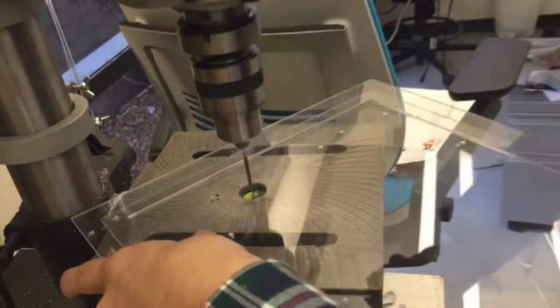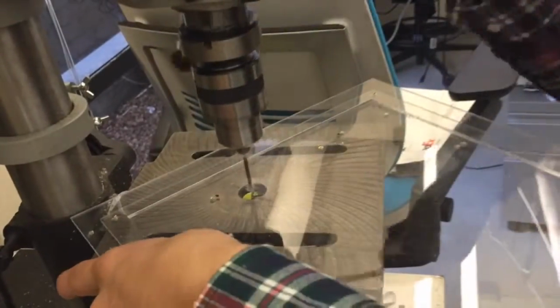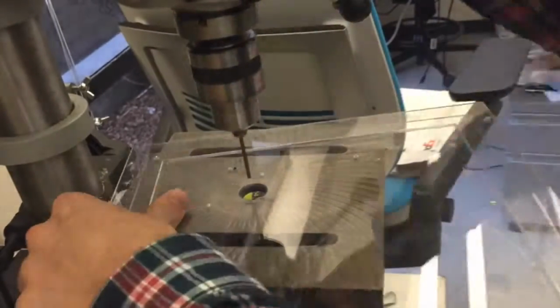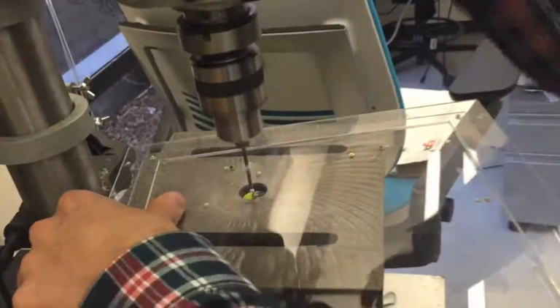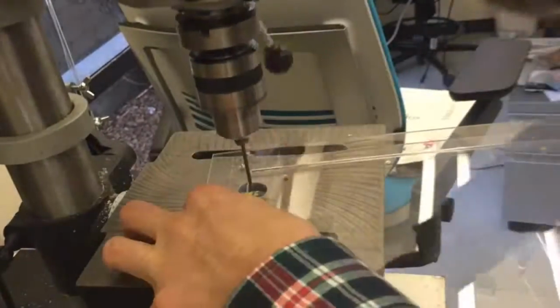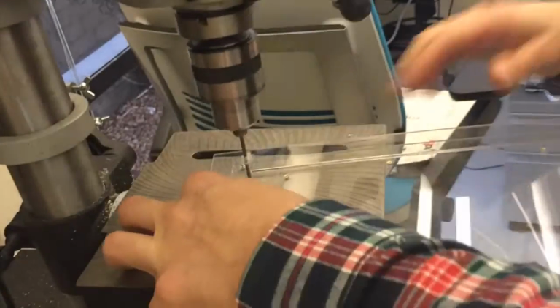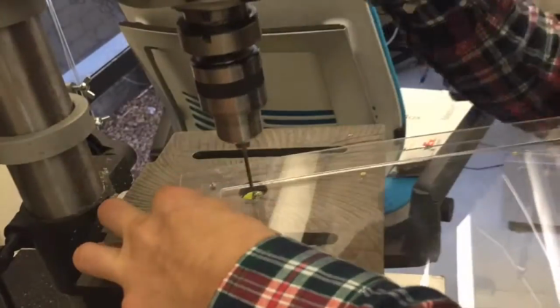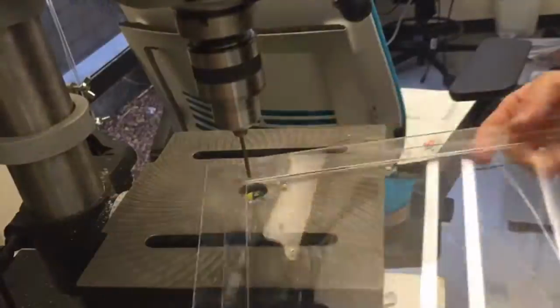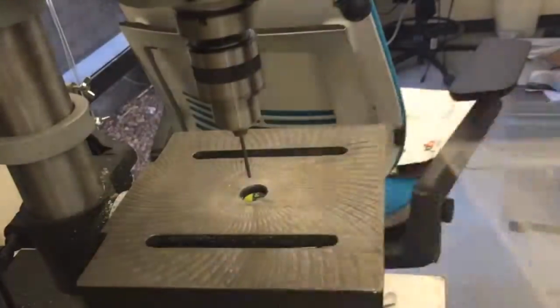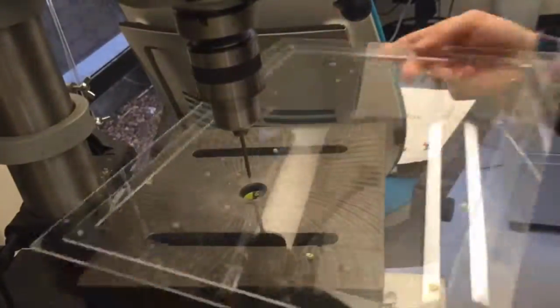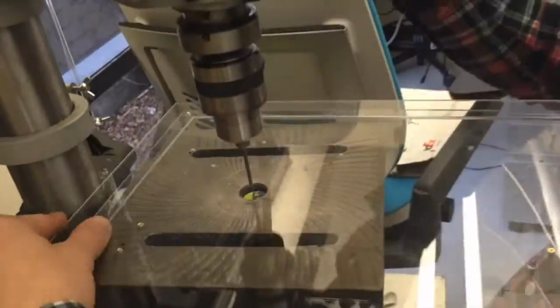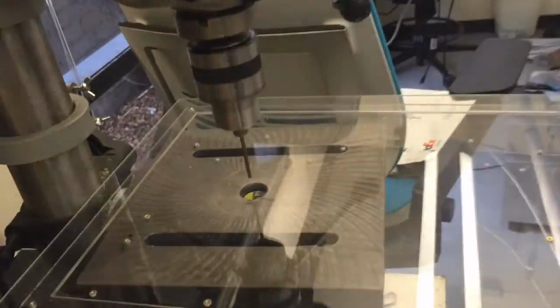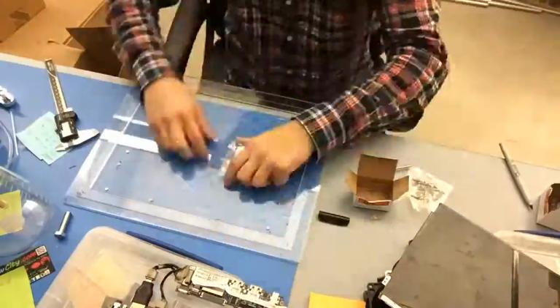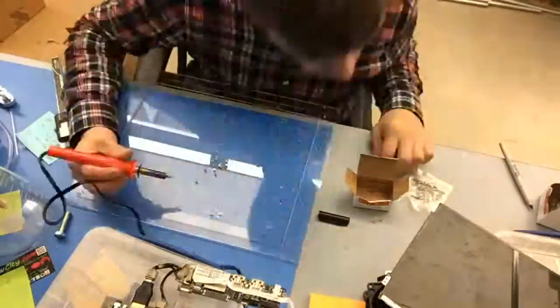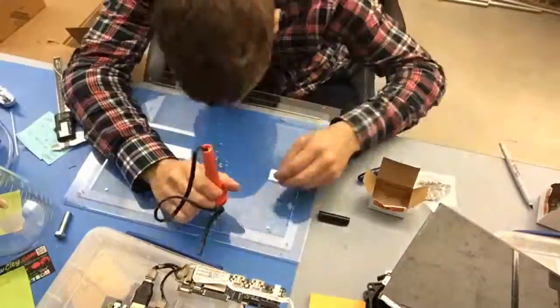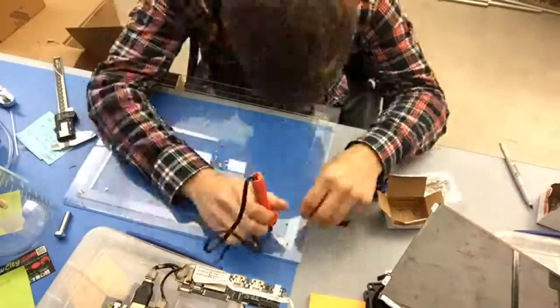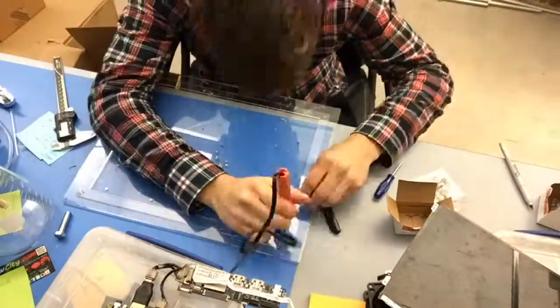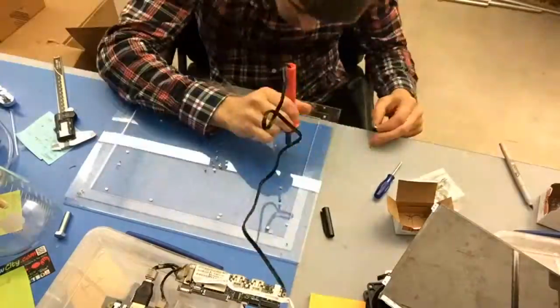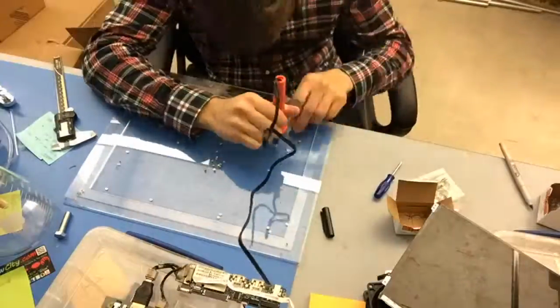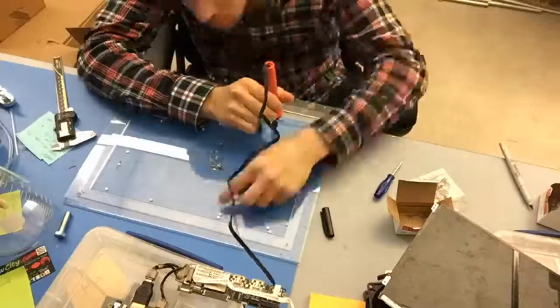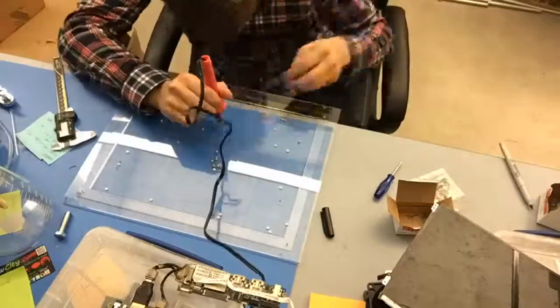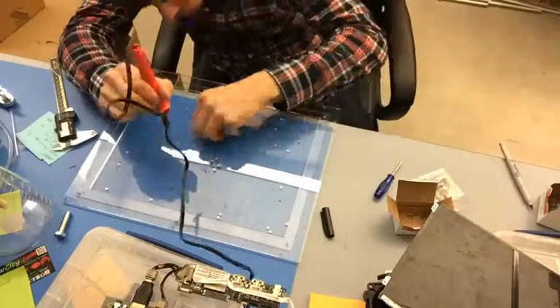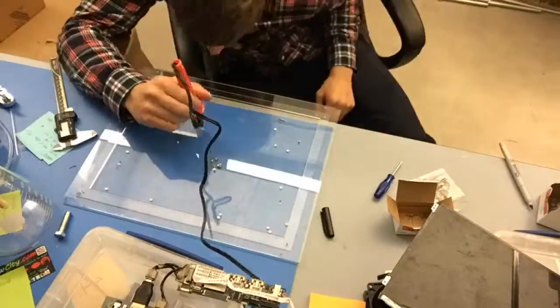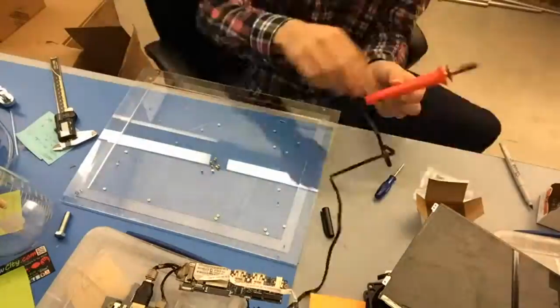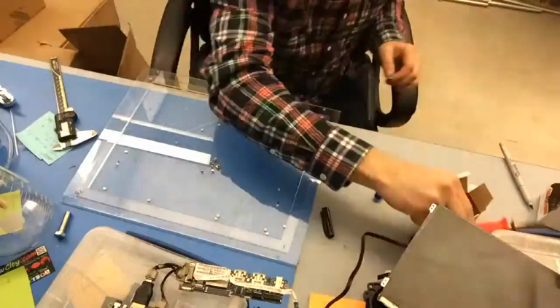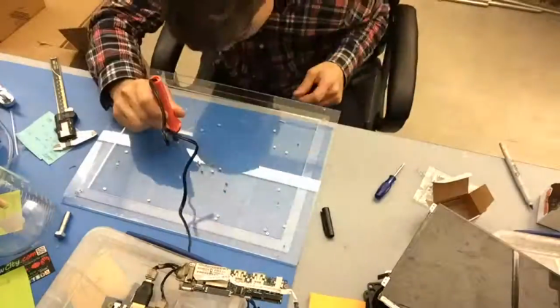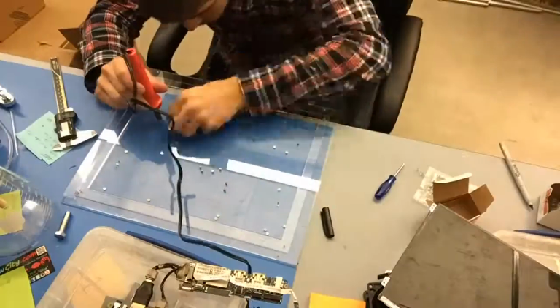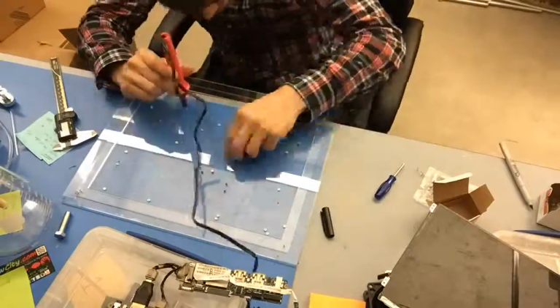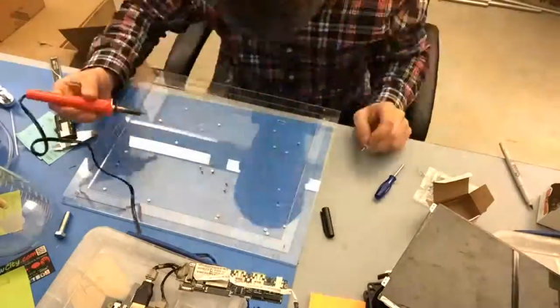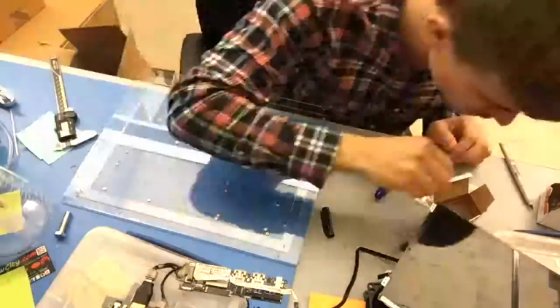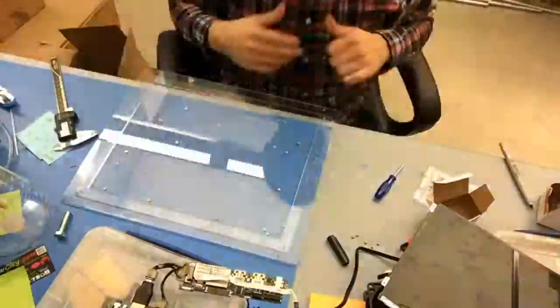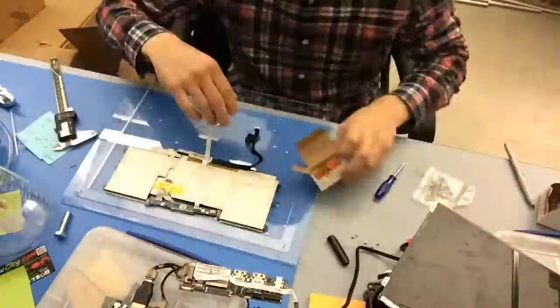Here I'm taking the drill press for a spin, drilling out all the different parts of the acrylic where I'm going to put more brass inserts. Then I move on to inserting around 20 more brass inserts, which are going to be used to screw in all those different parts that I had measured out.